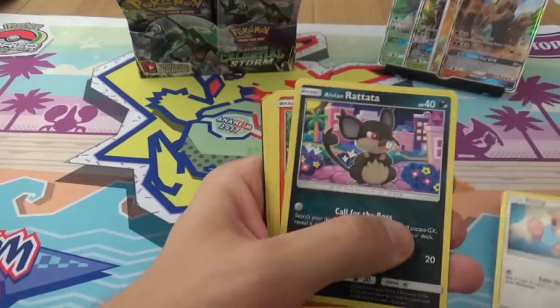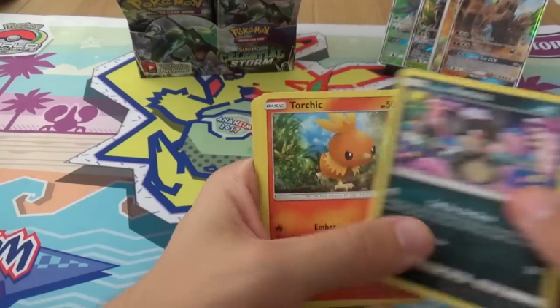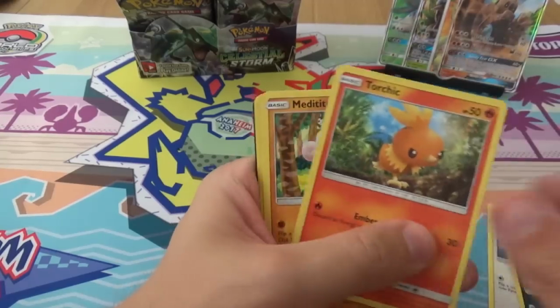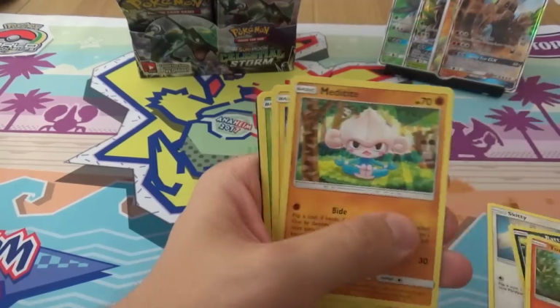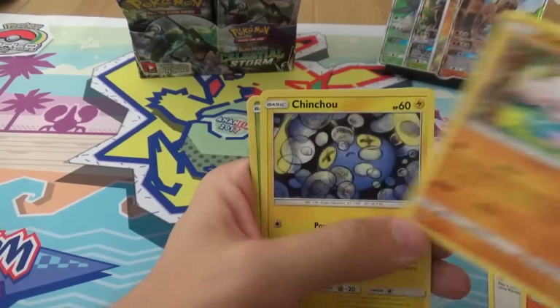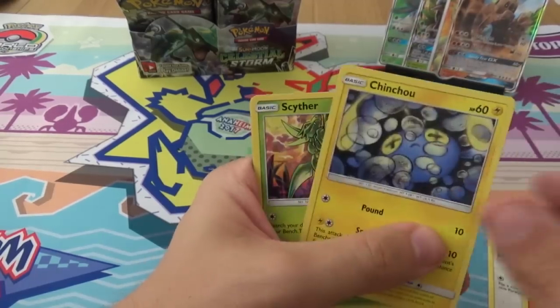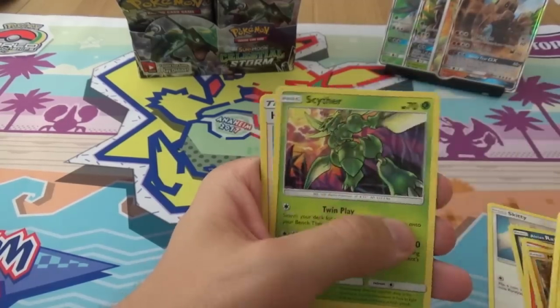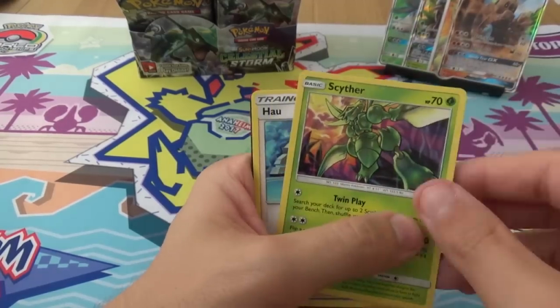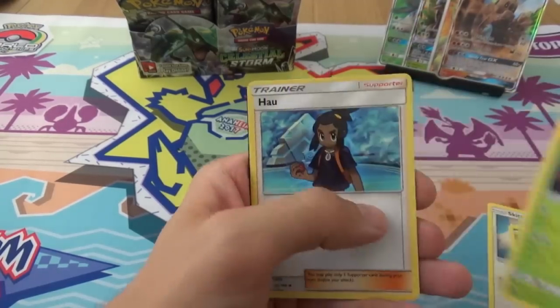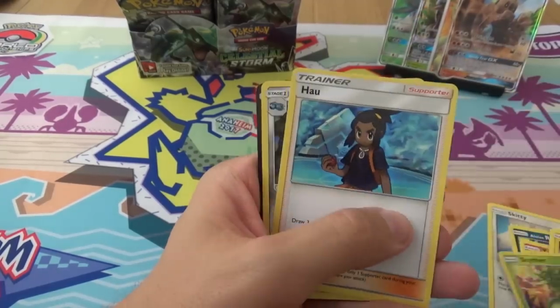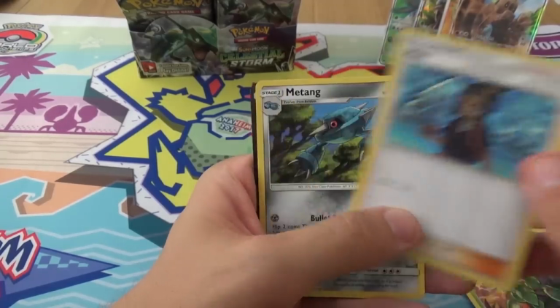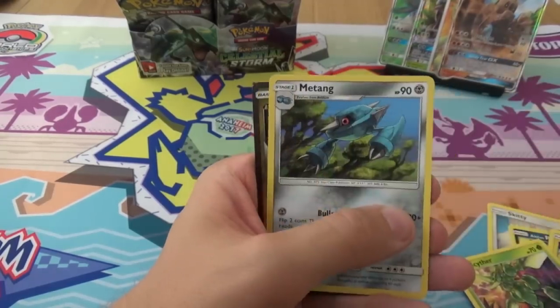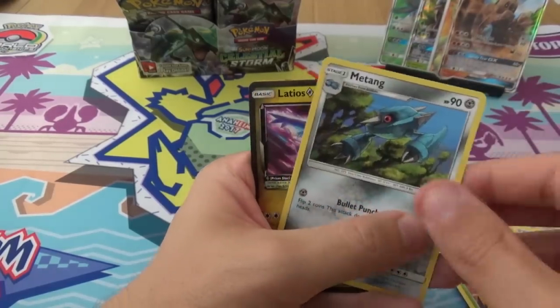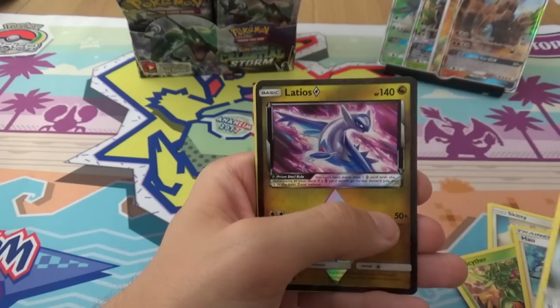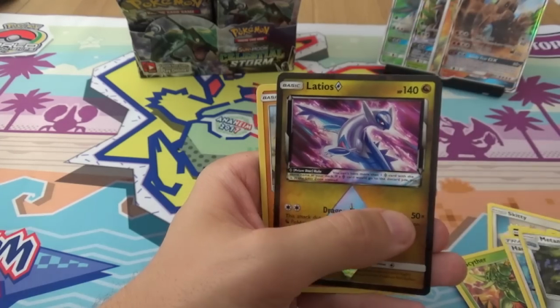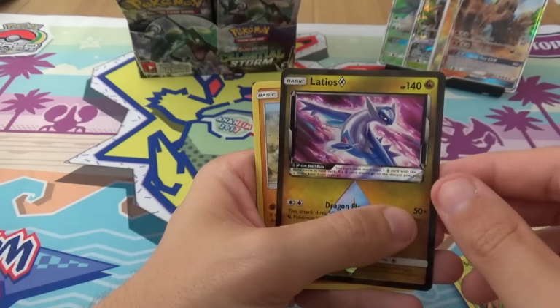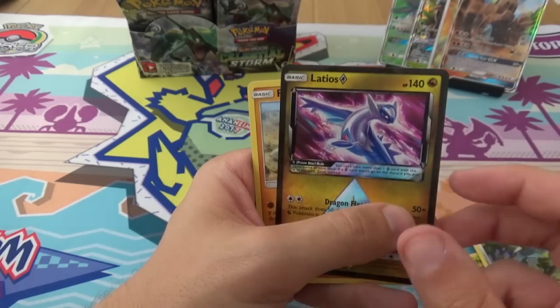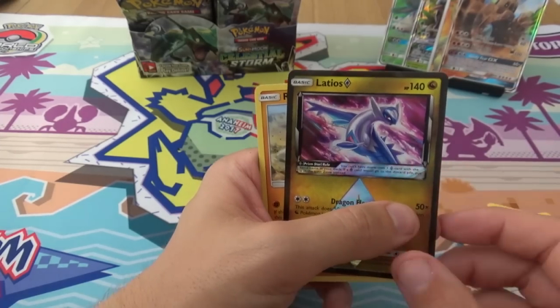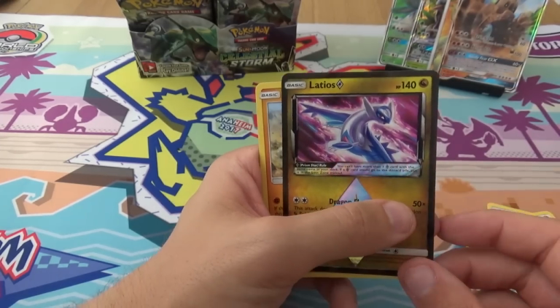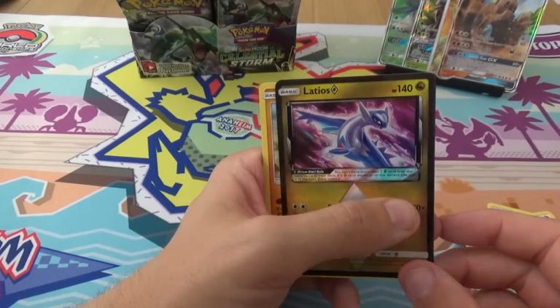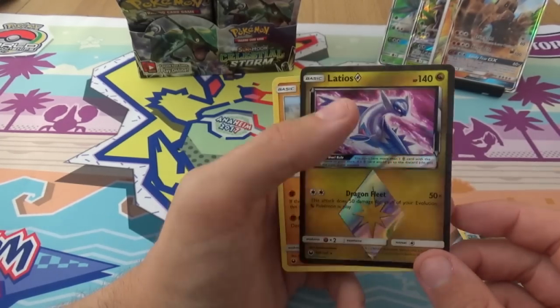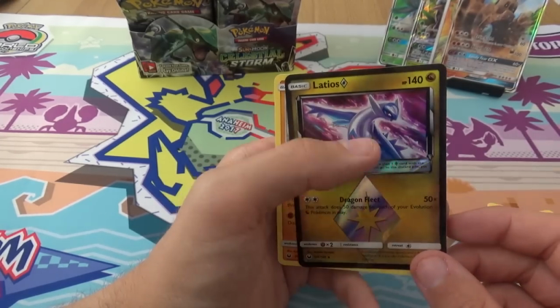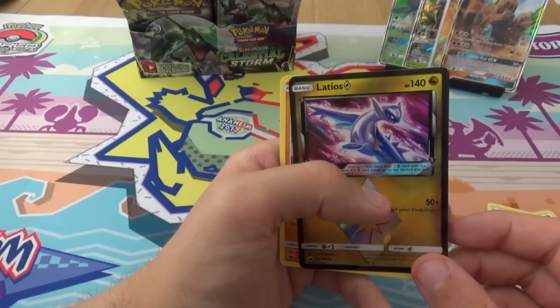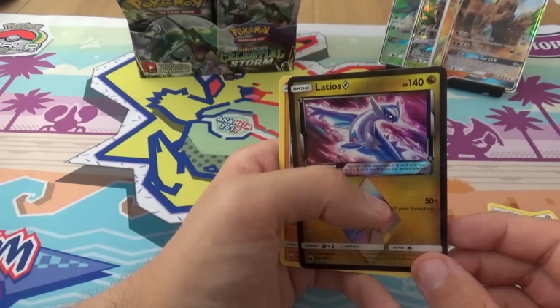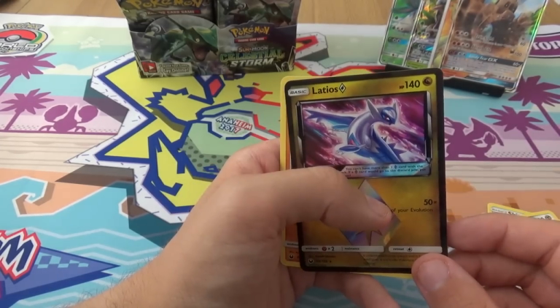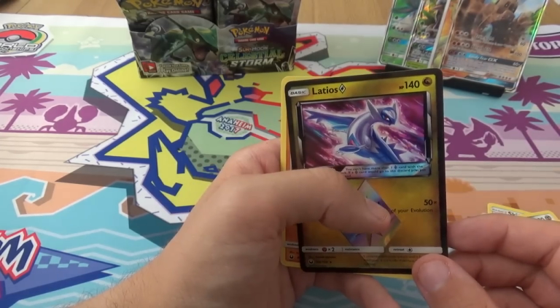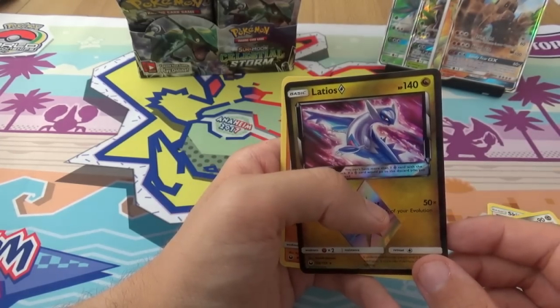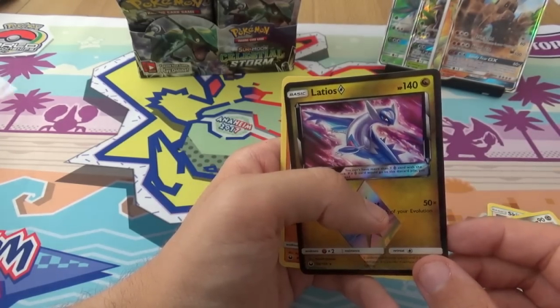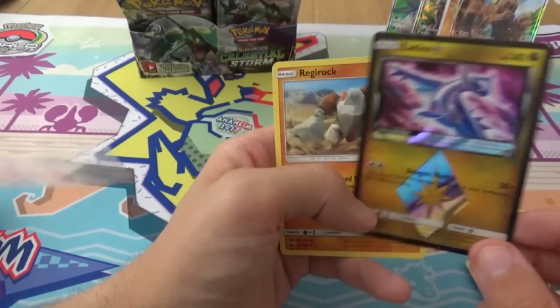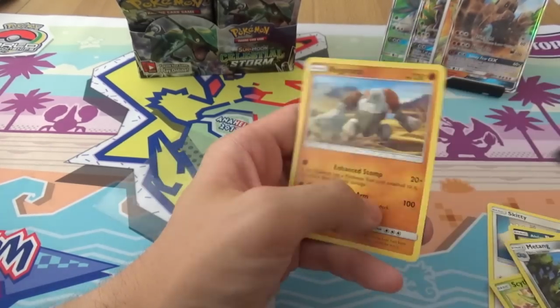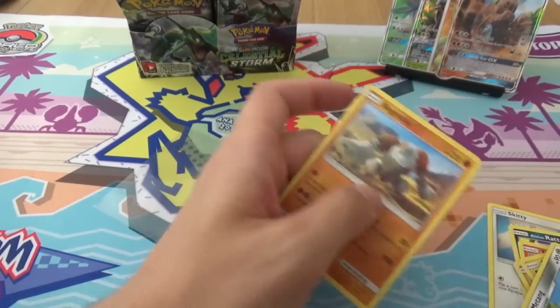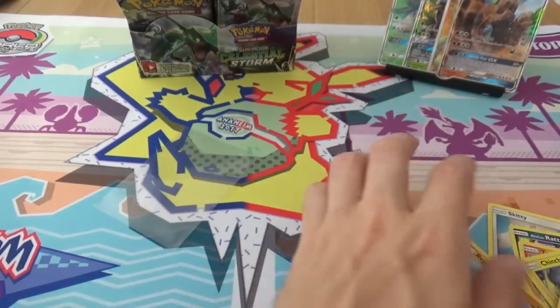Skitty, an Alolan Rattata, Torchic, Meditite, Chinchou, Cypher, Hau, Metang, a Latios Prism. Do I already have that one? I think I do. And a Regirock.